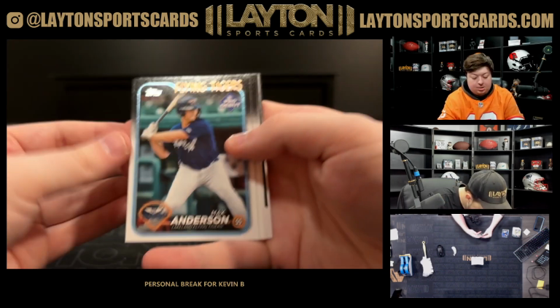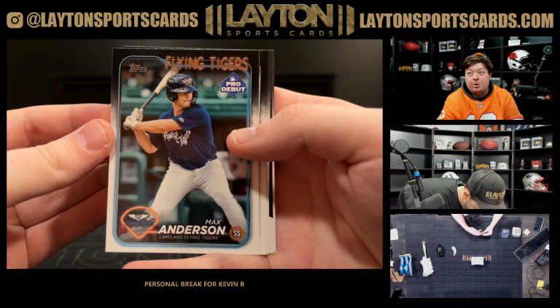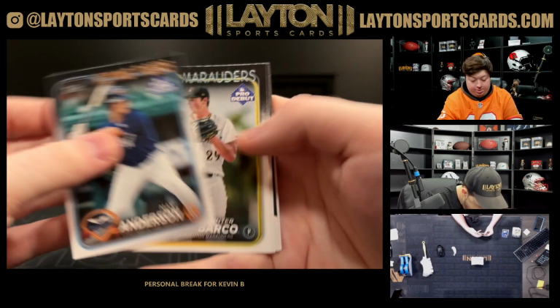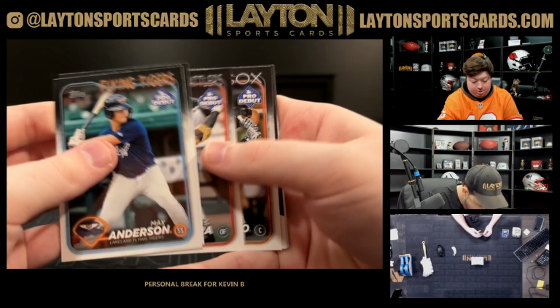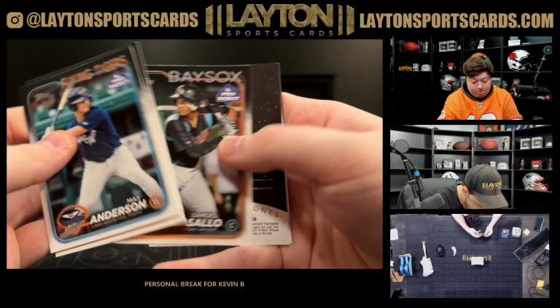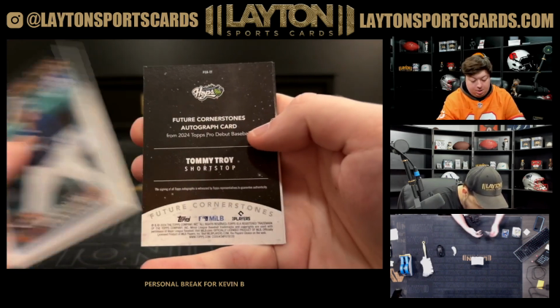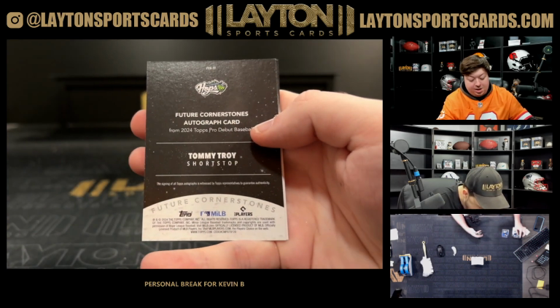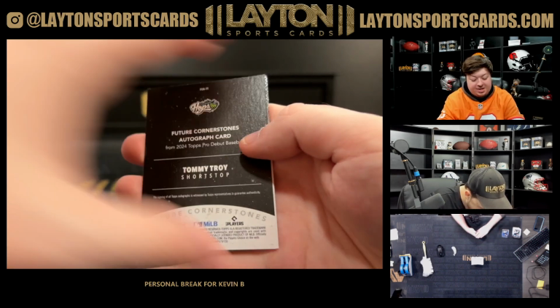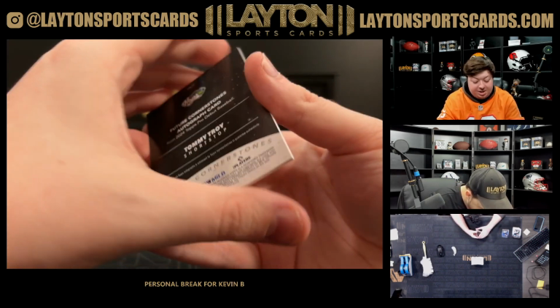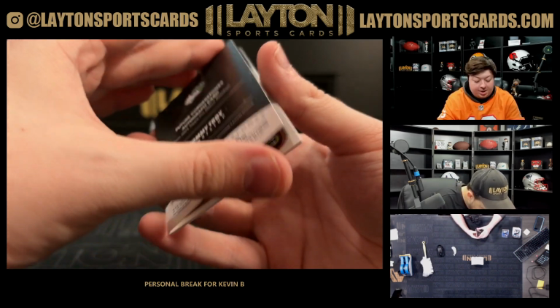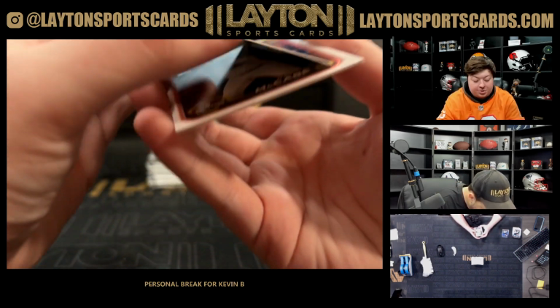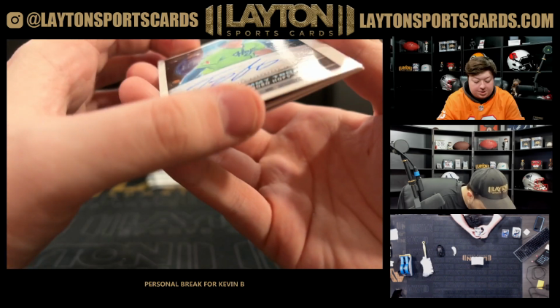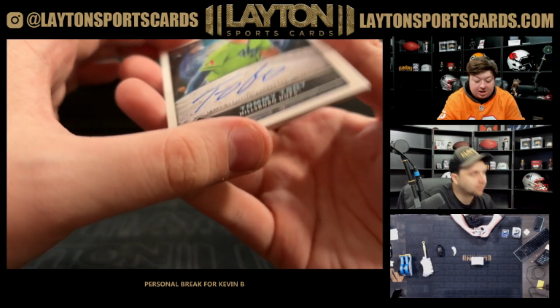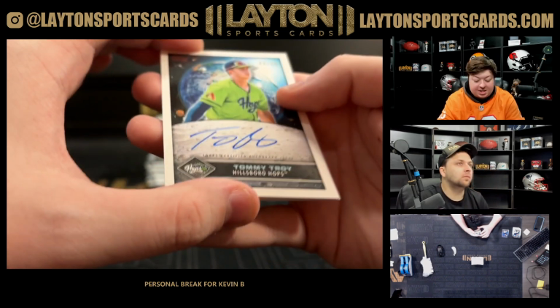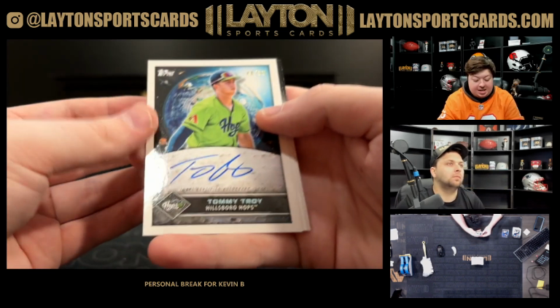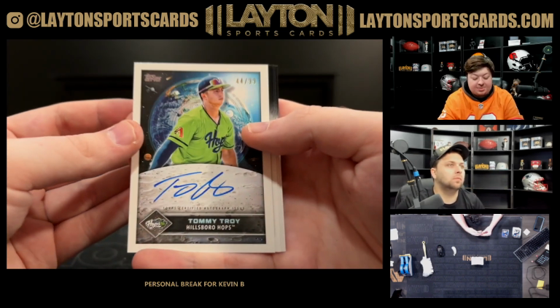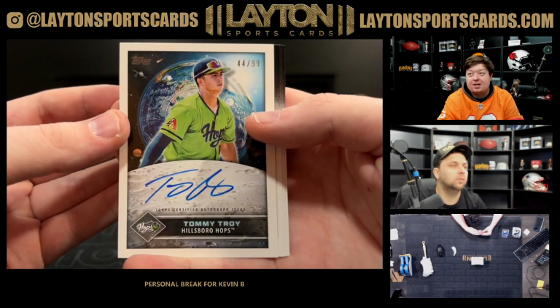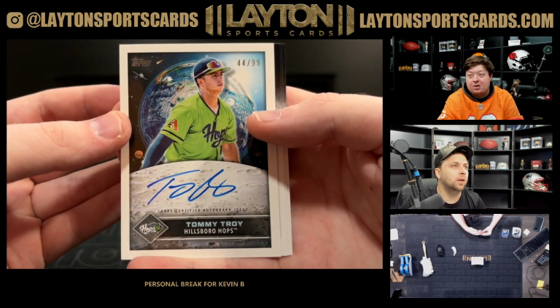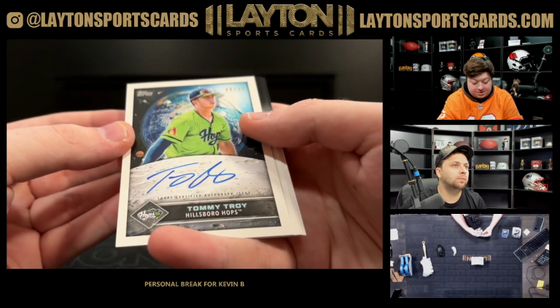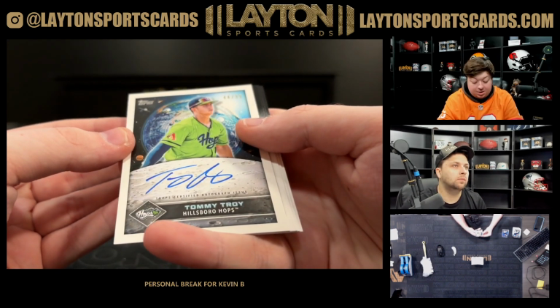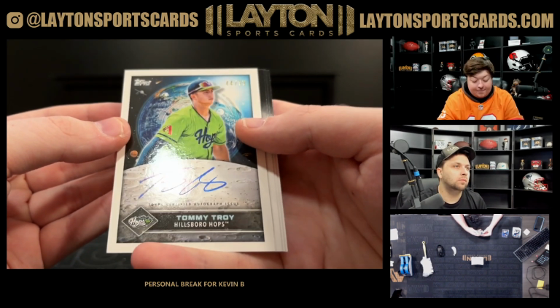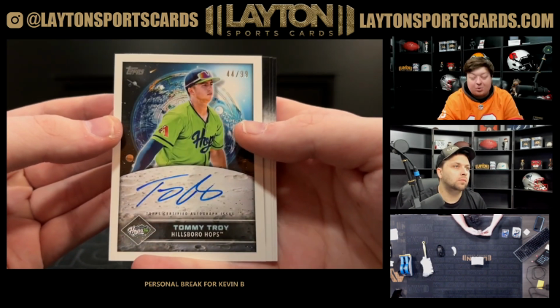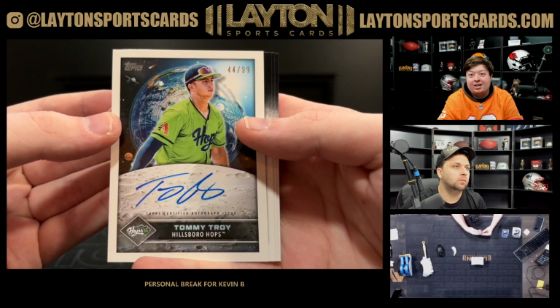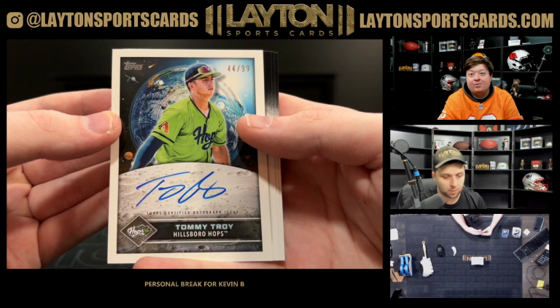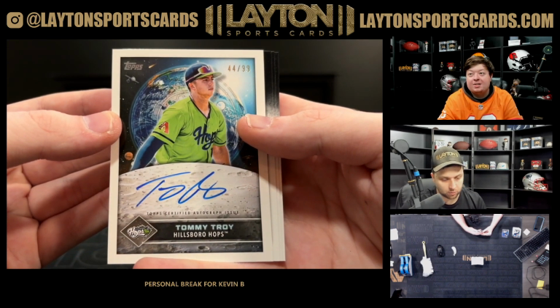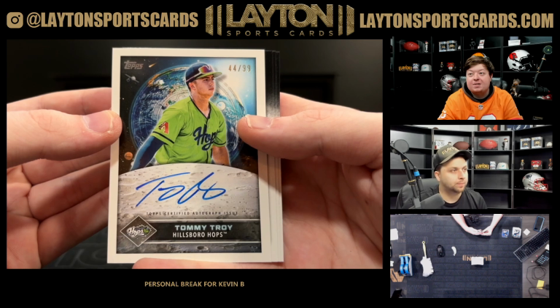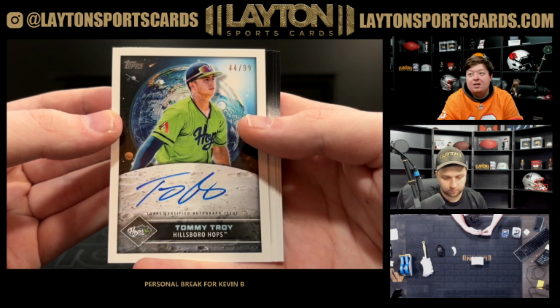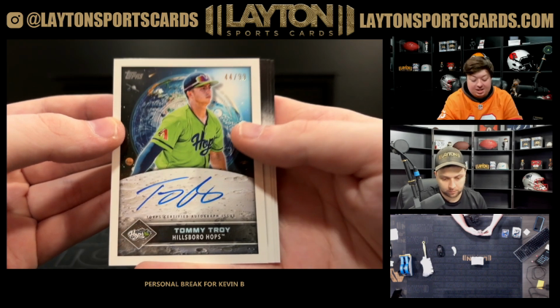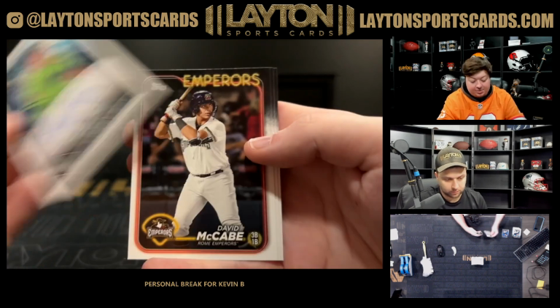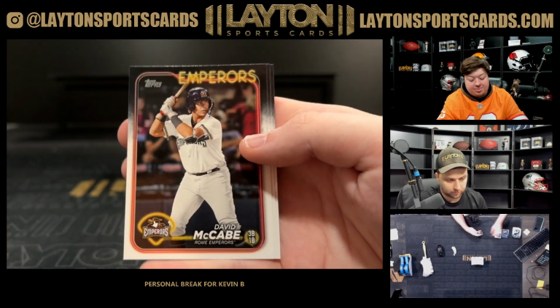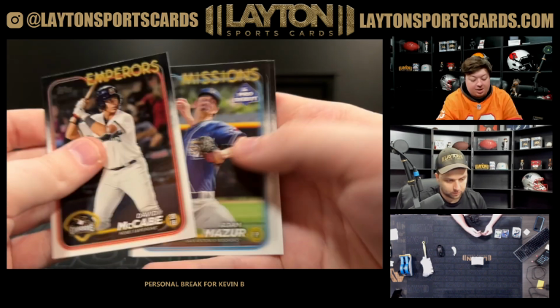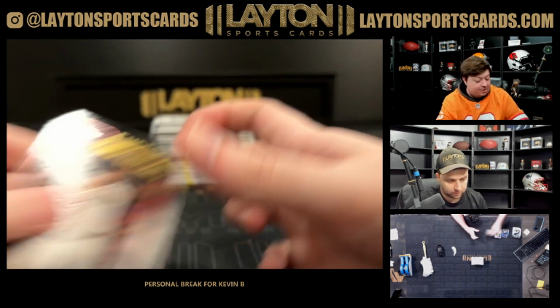There's a Tommy Troy on the Future Cornerstones autograph to 99 — that's pretty sick, and it's on-card too, $44.99. Very nice. D-backs first round pick a couple years ago.